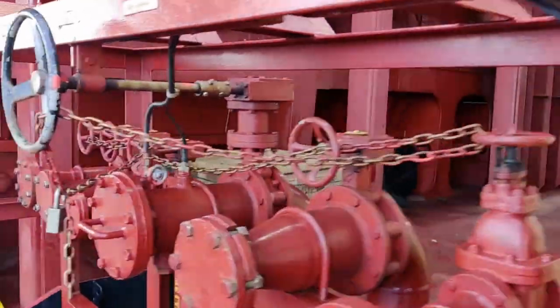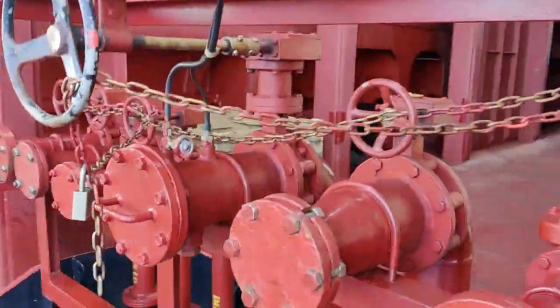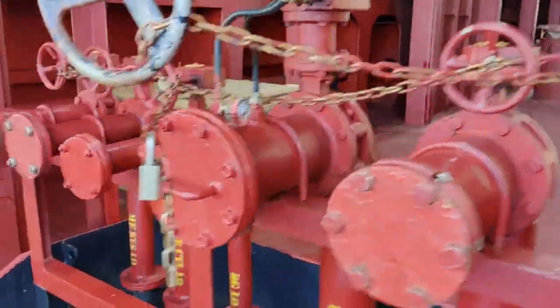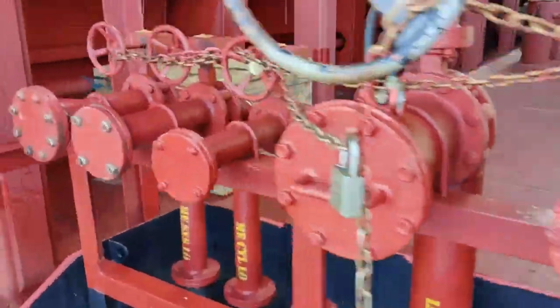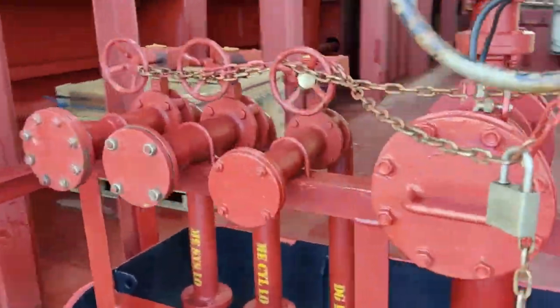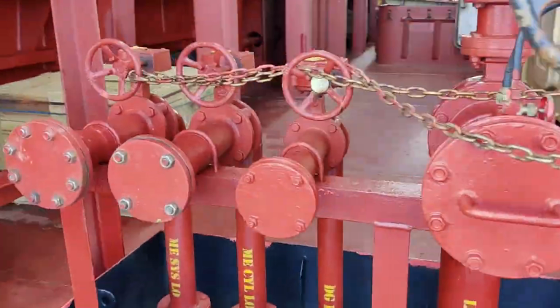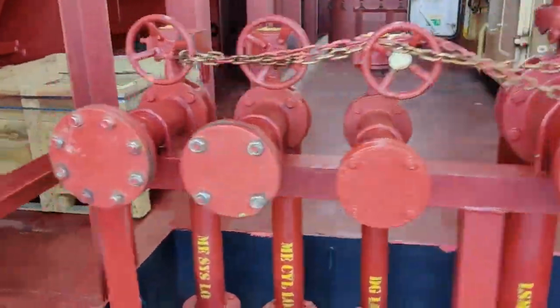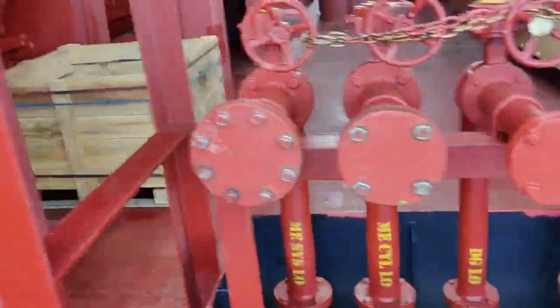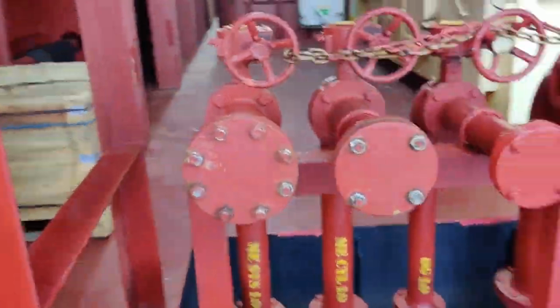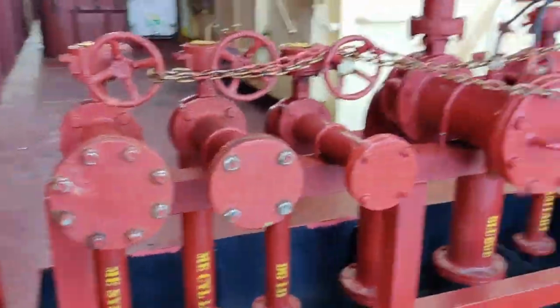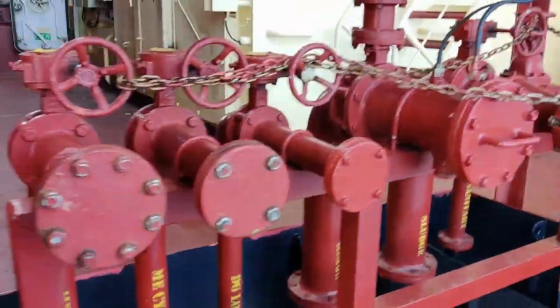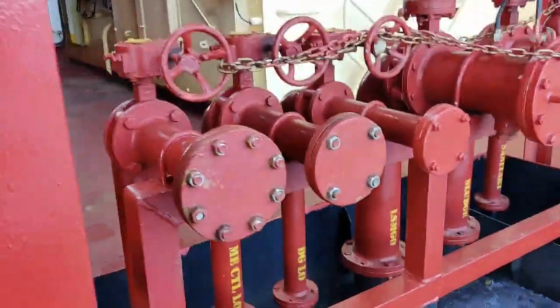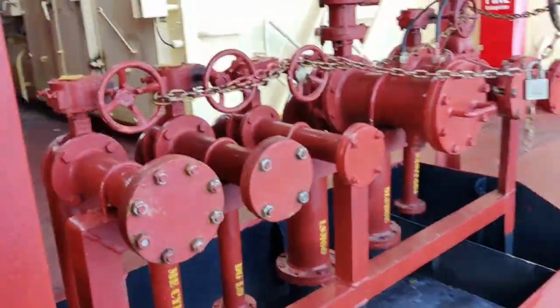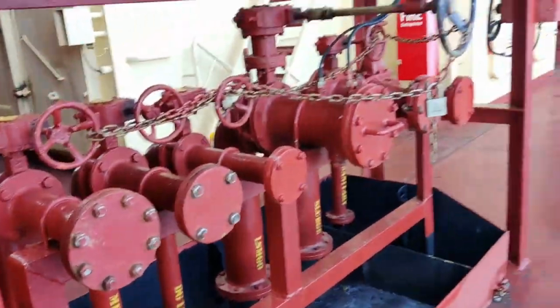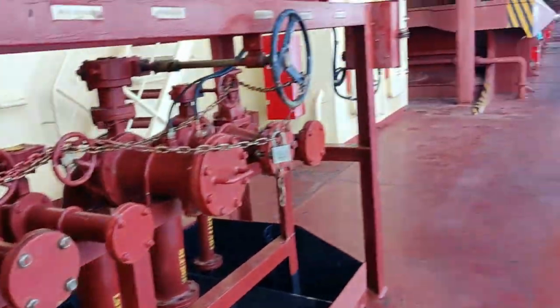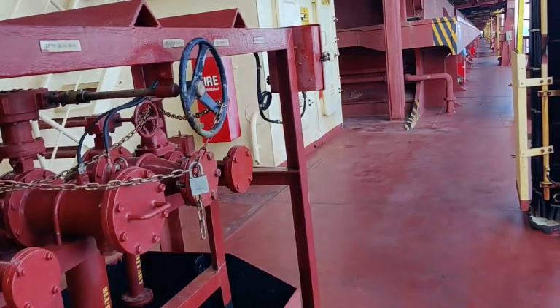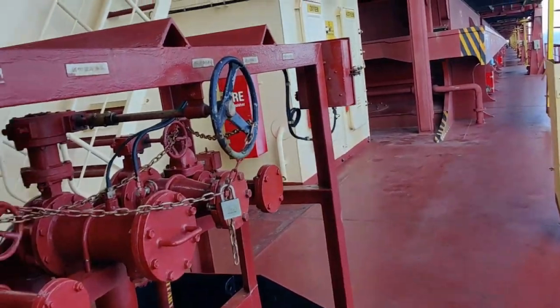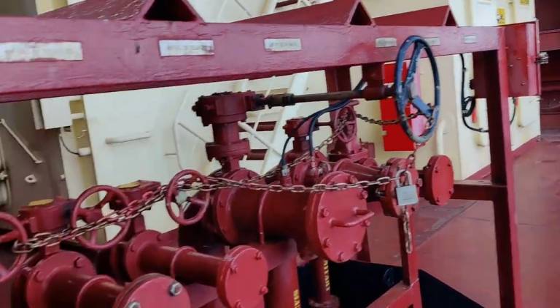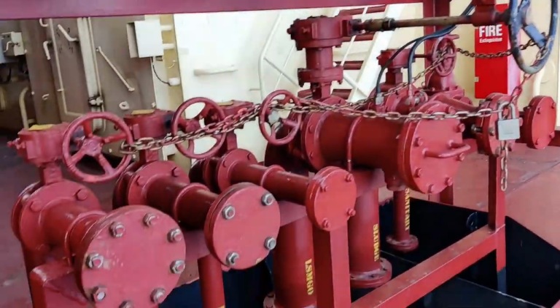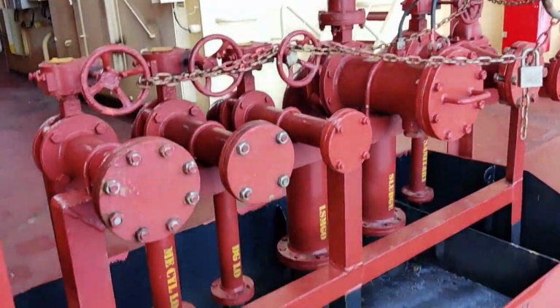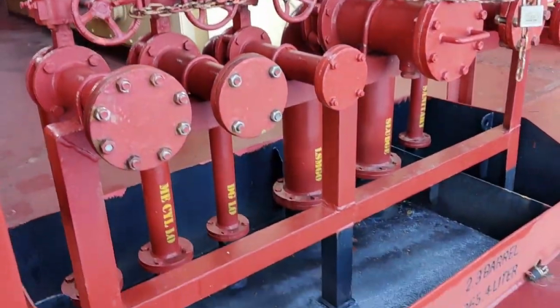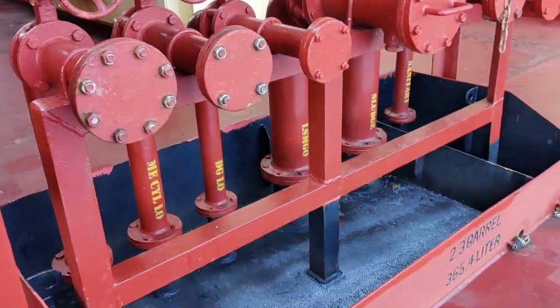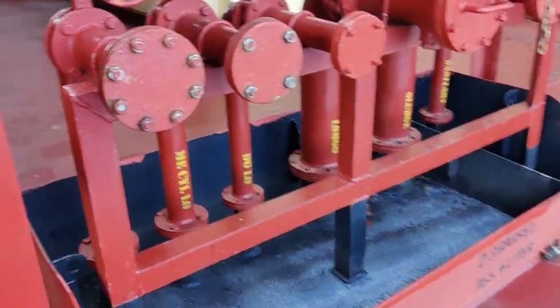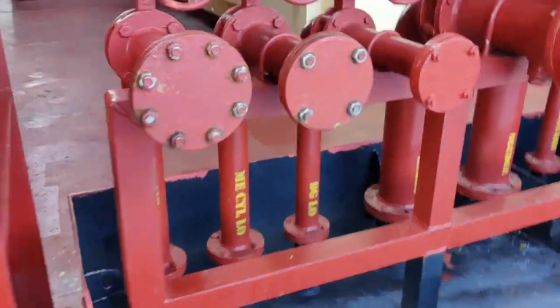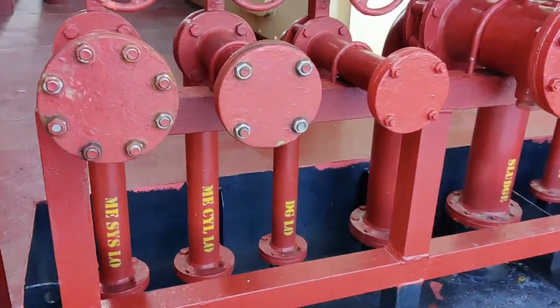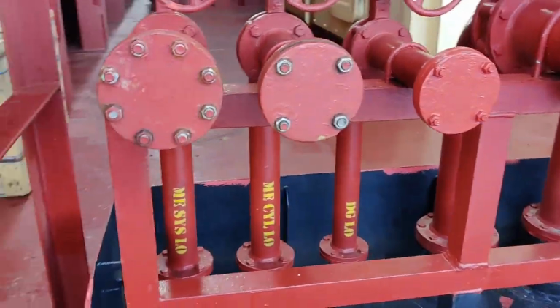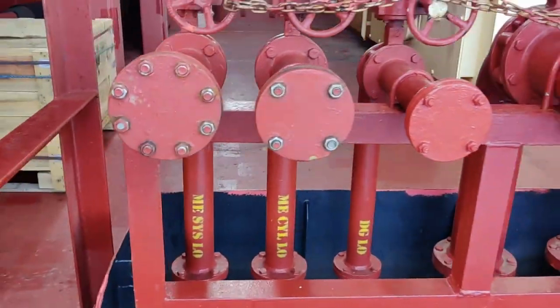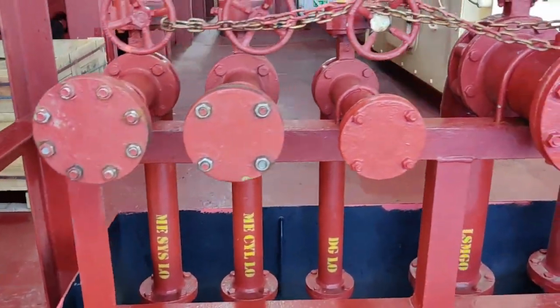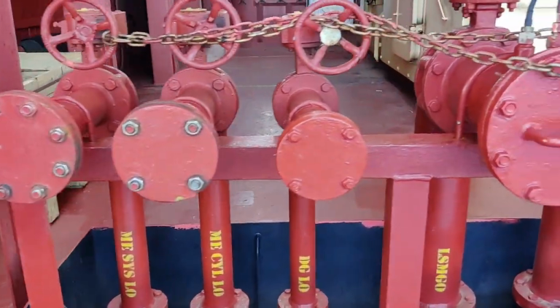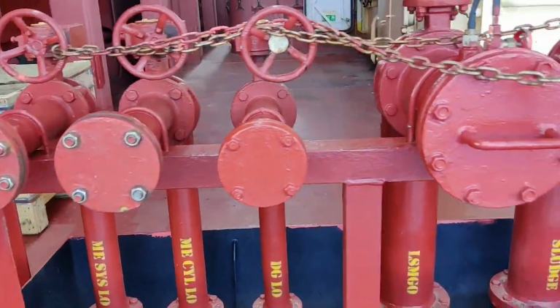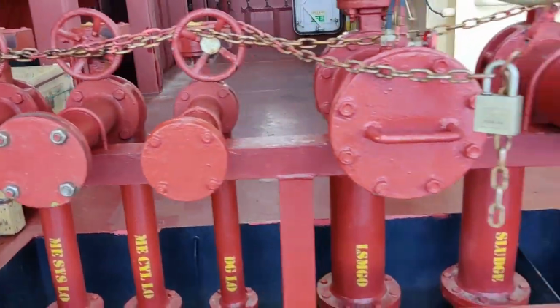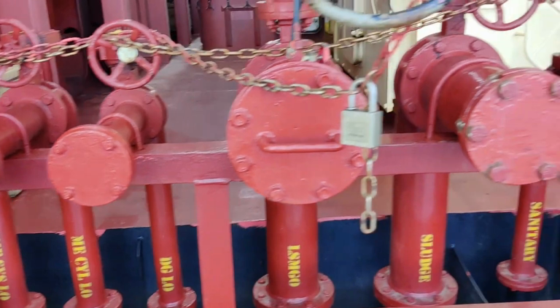These are the bunkers. For taking a bunker, all the valves and all the connections are out here. It's all marked which line is for which.